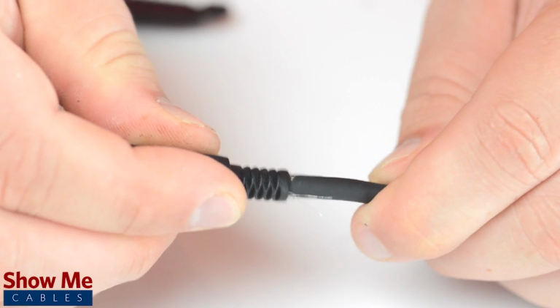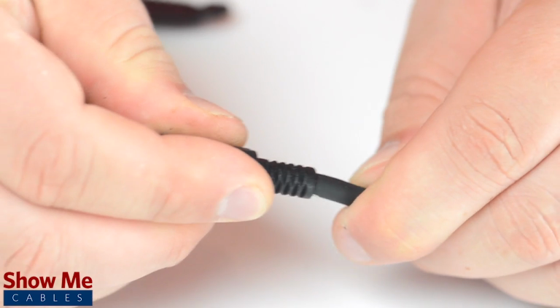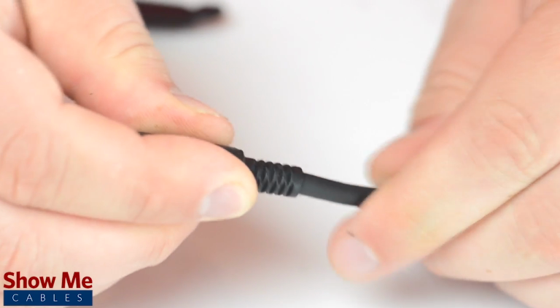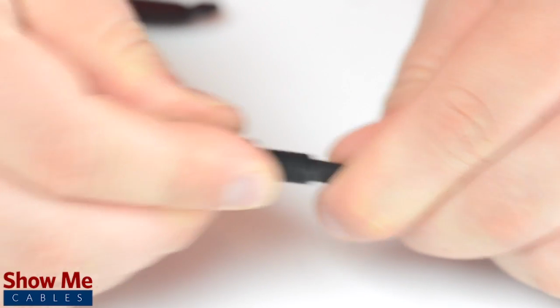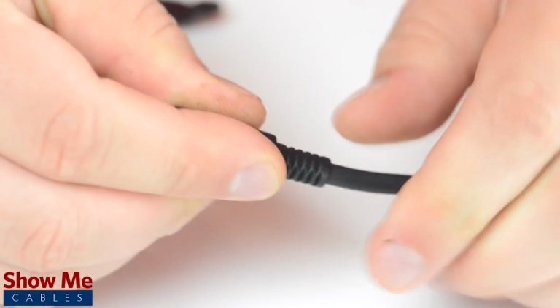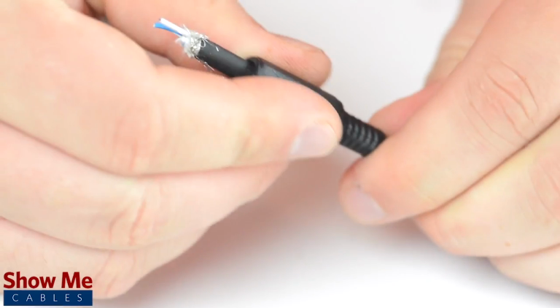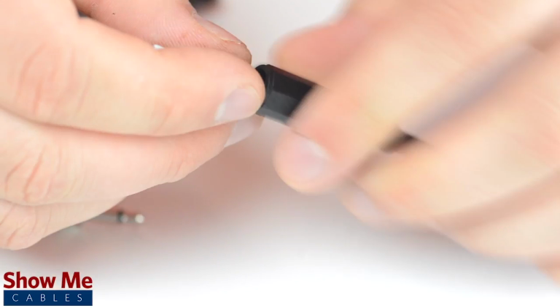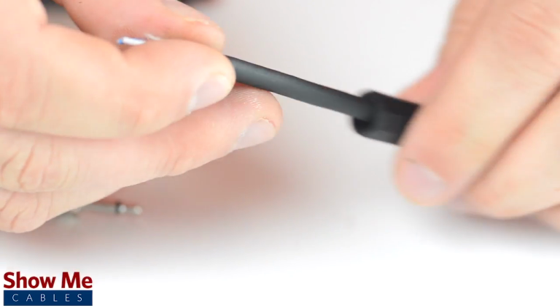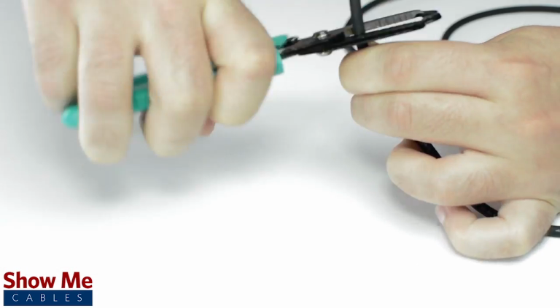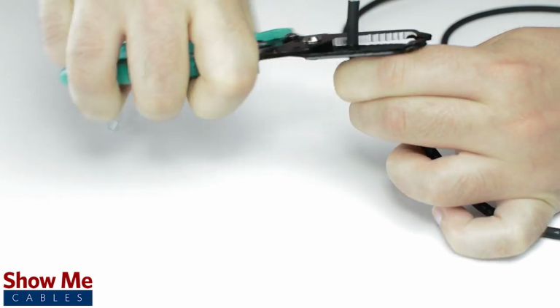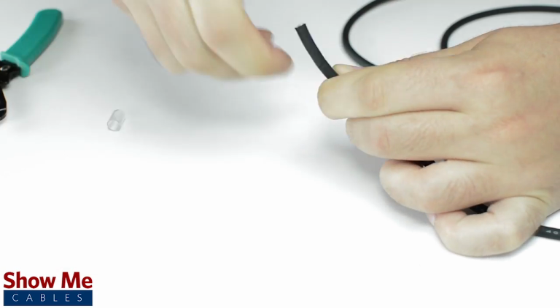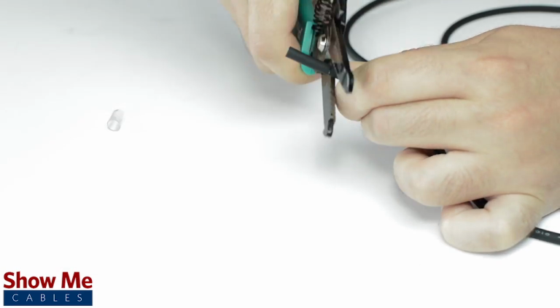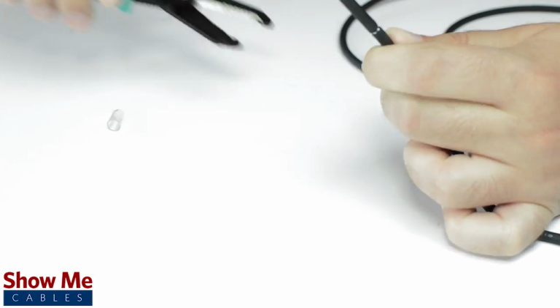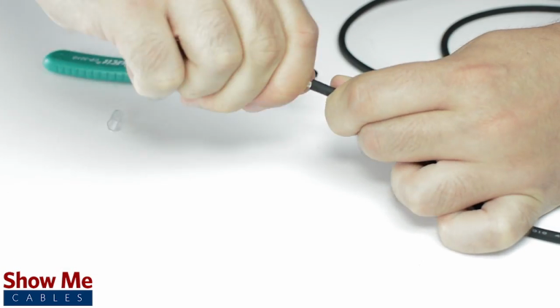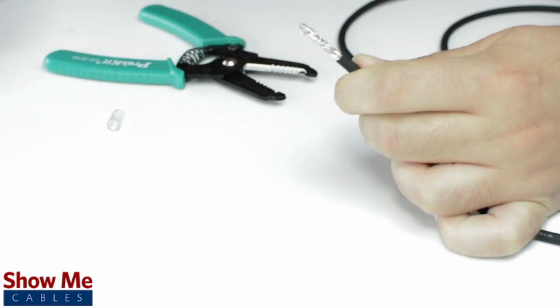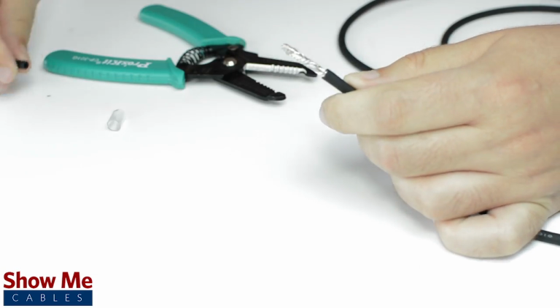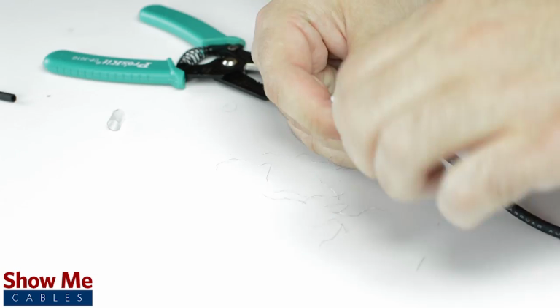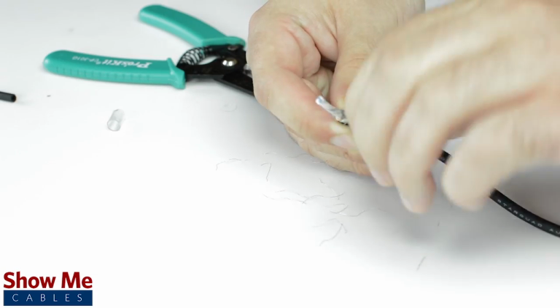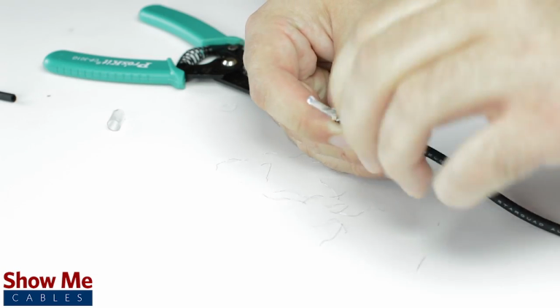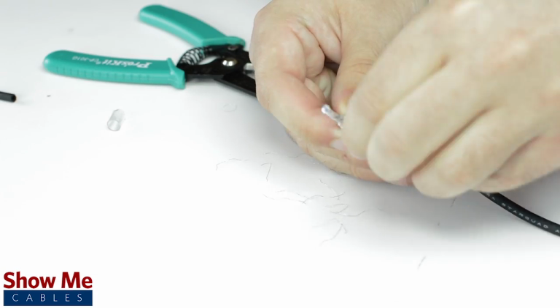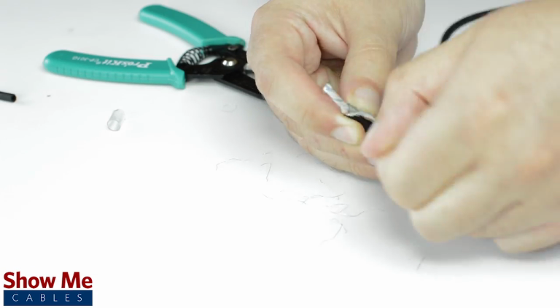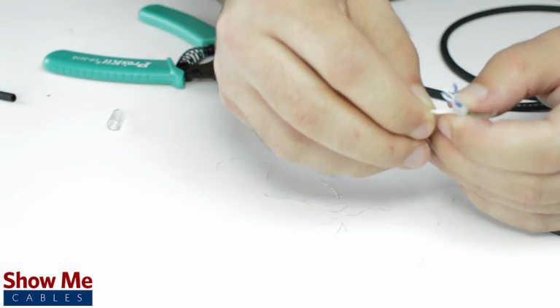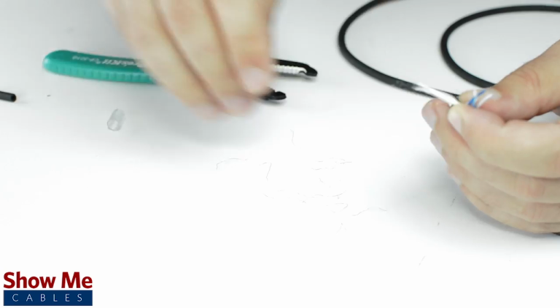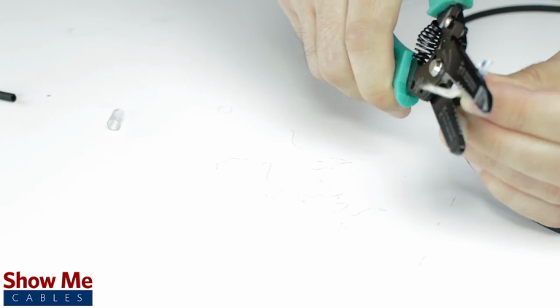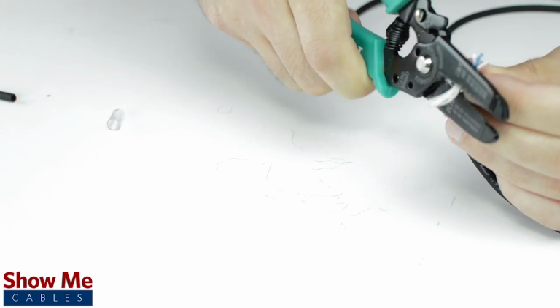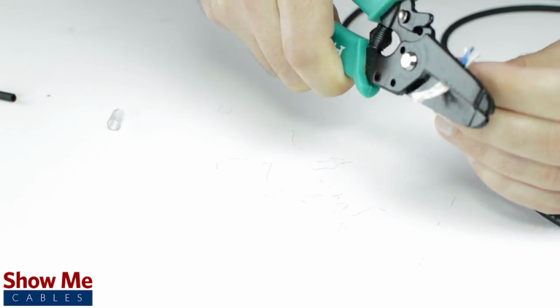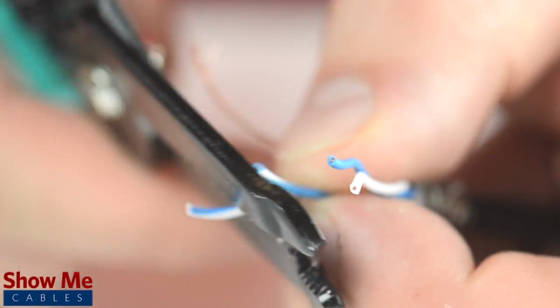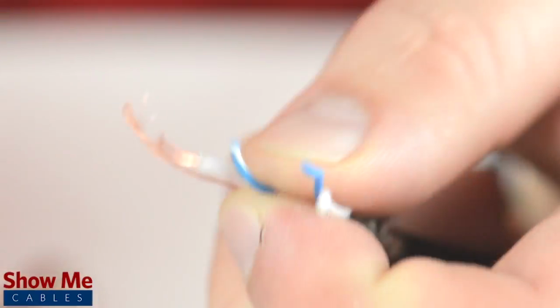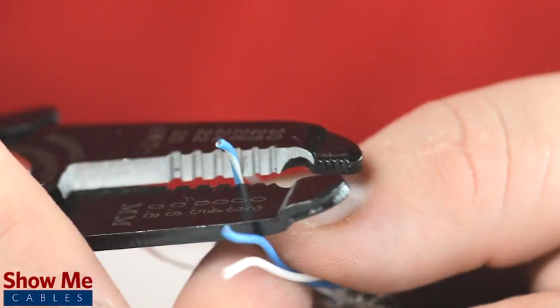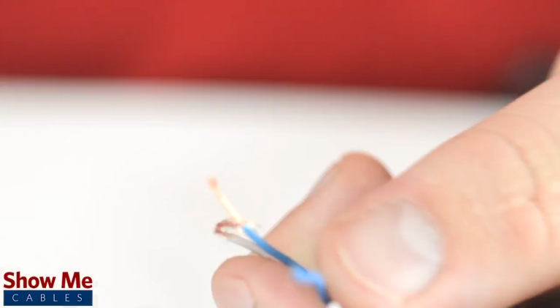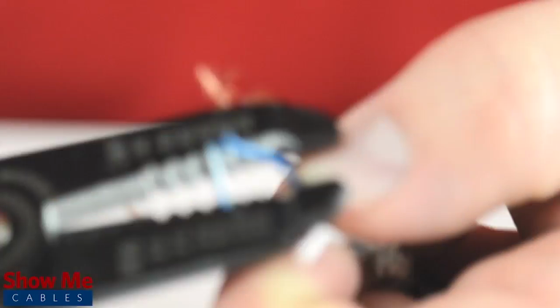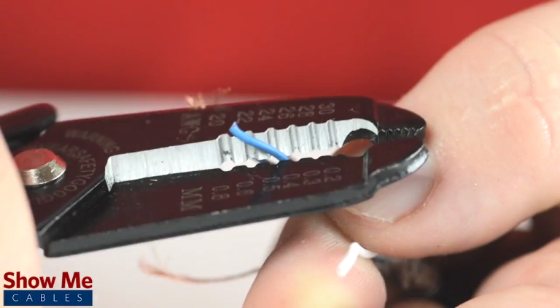Unscrew the strain relief and slide it onto the audio cable. Using a cable stripper, strip back the cable jacket, then twist the shield together. Cut off any additional filler material. Strip the jacket around the center conductors.